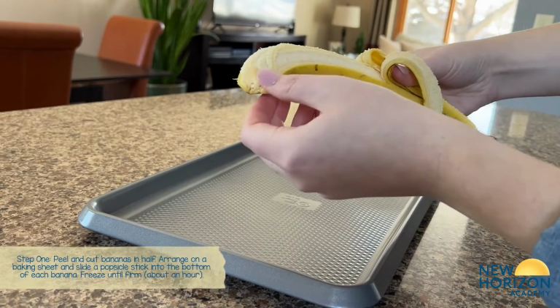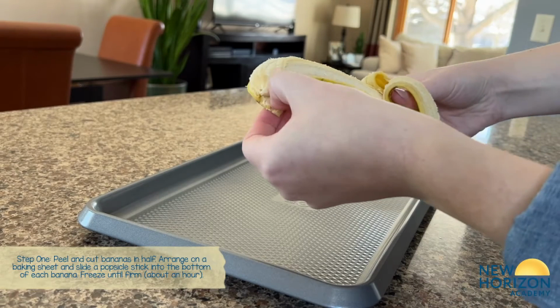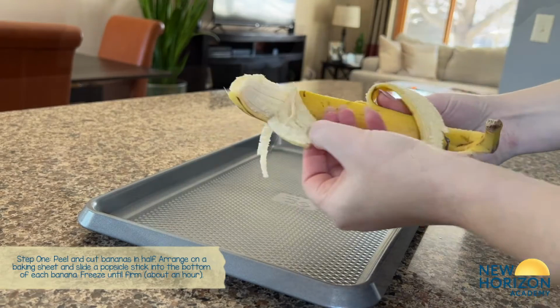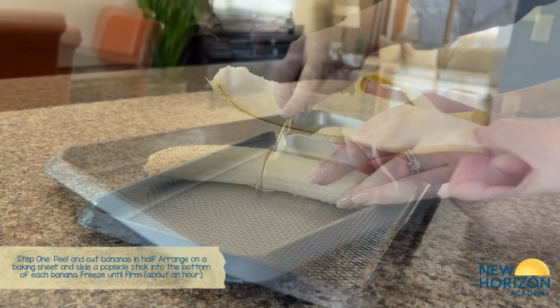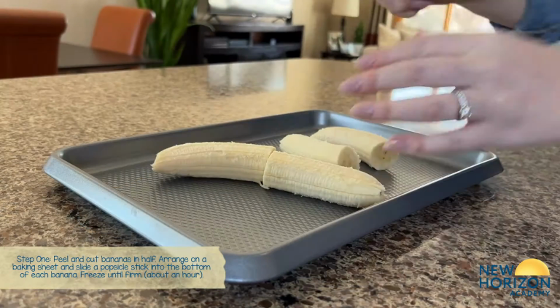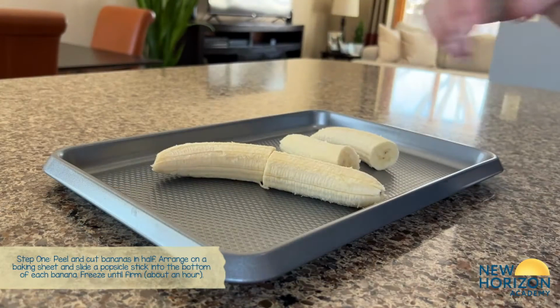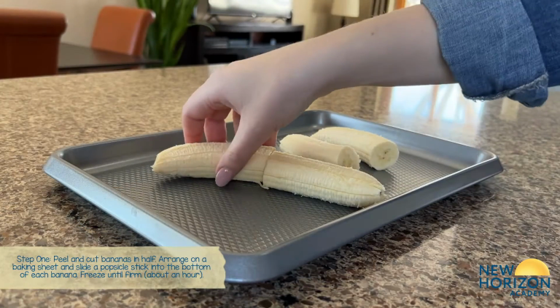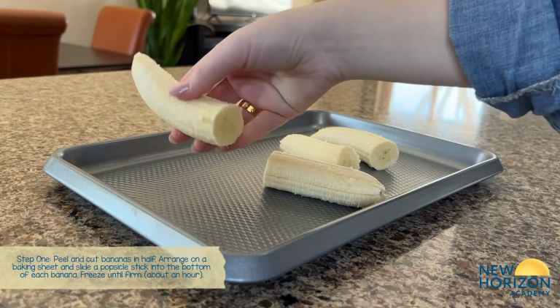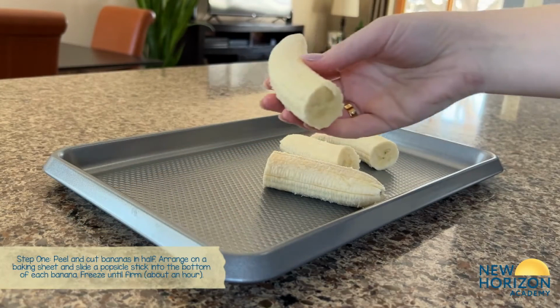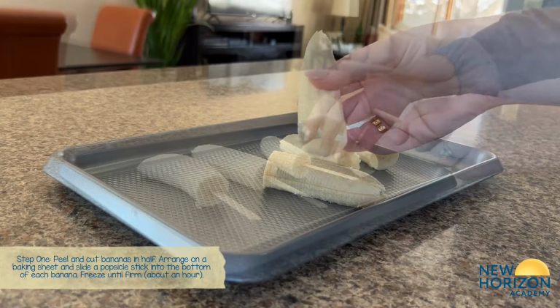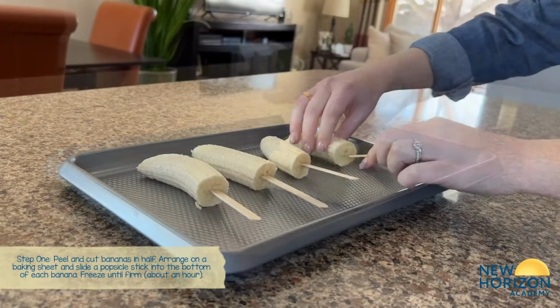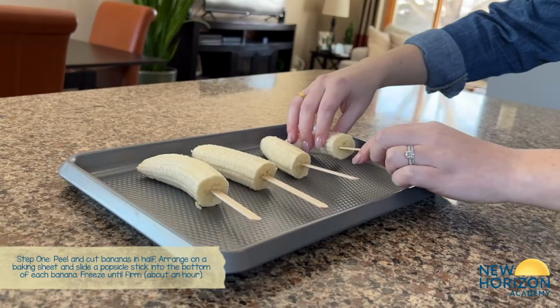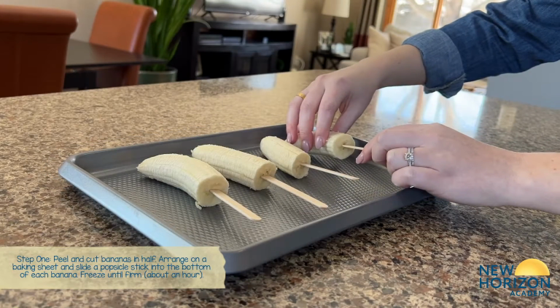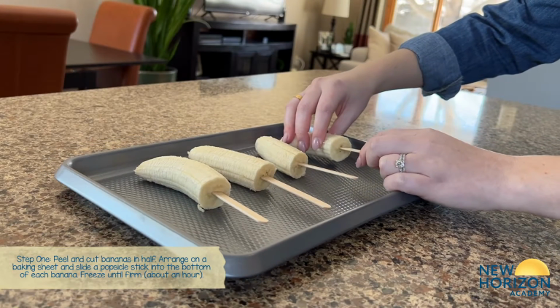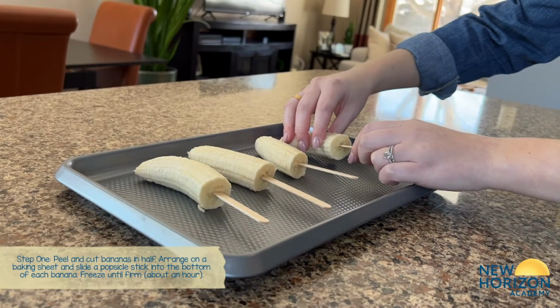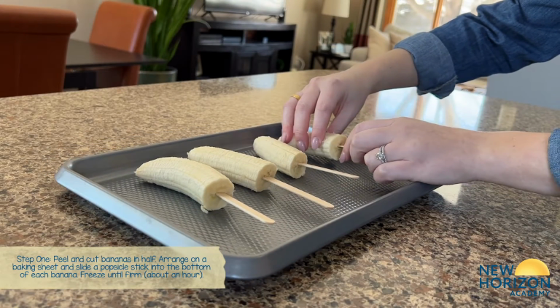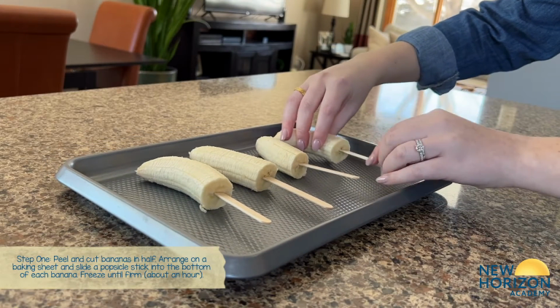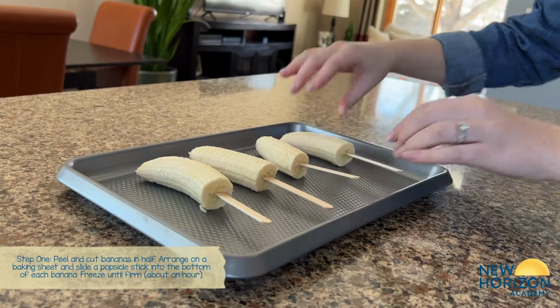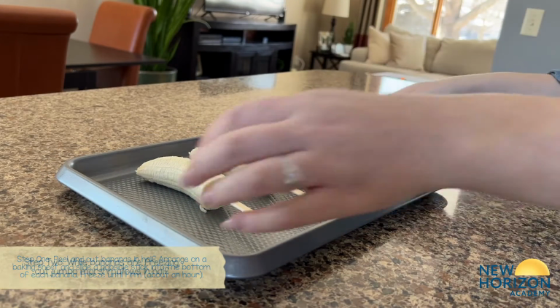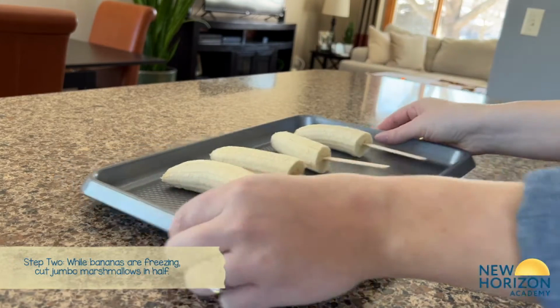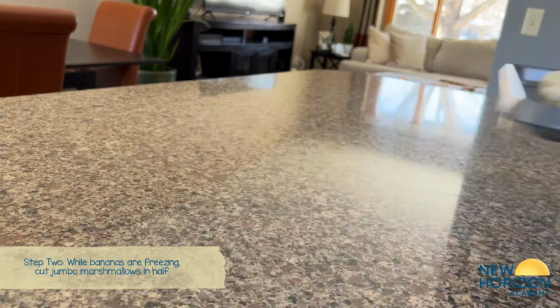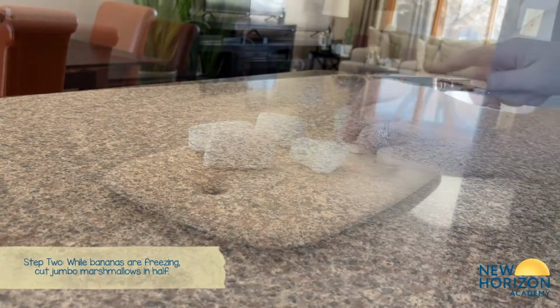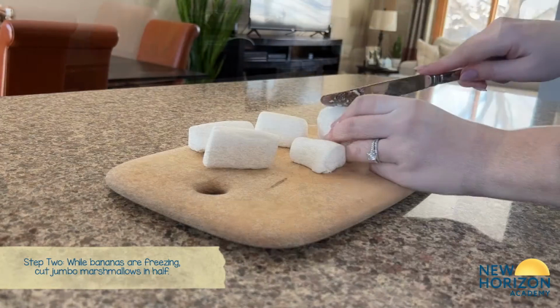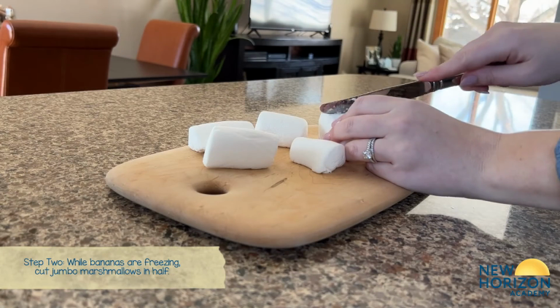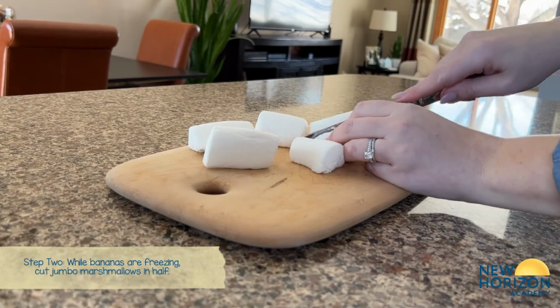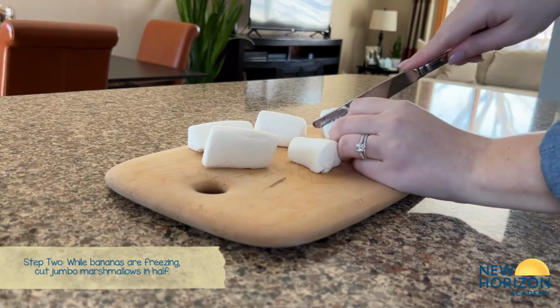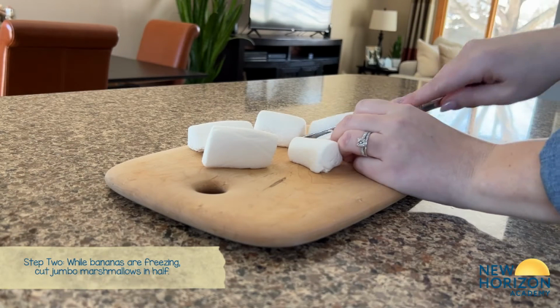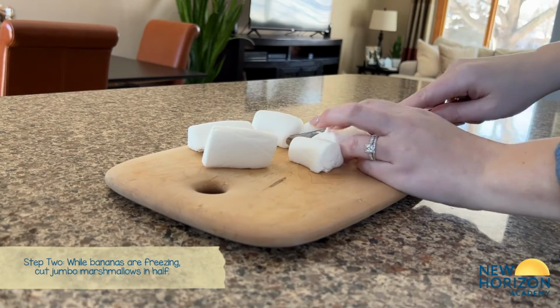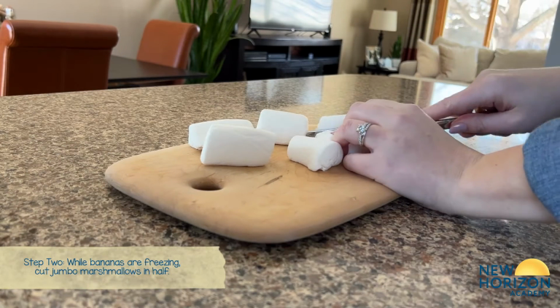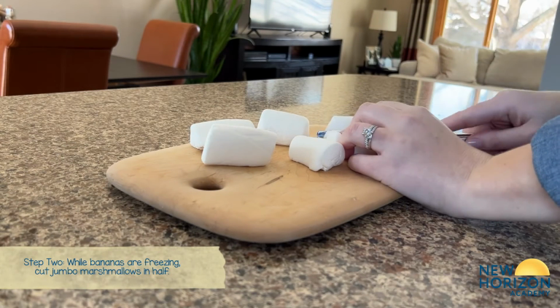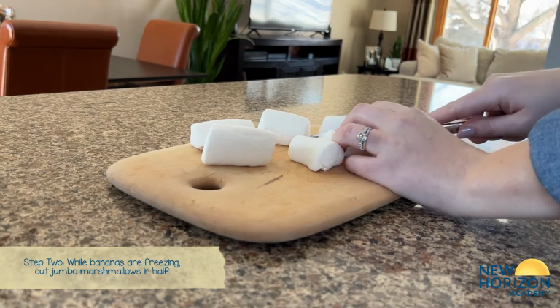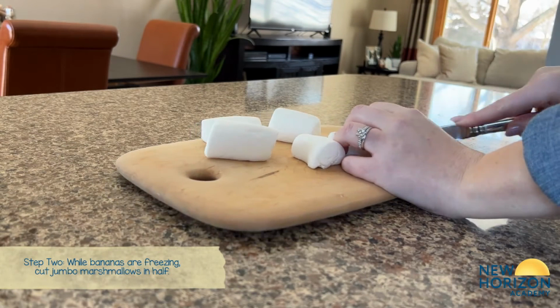First, you're going to peel and cut the bananas in half. Slide the popsicle stick into the bottom of each banana. Set them in the freezer for about an hour, and while the bananas are freezing, cut the marshmallows in half.